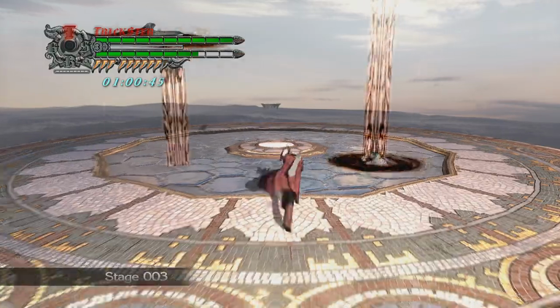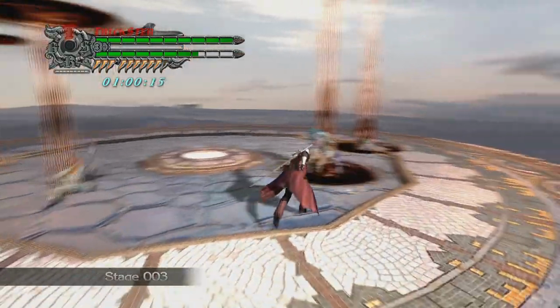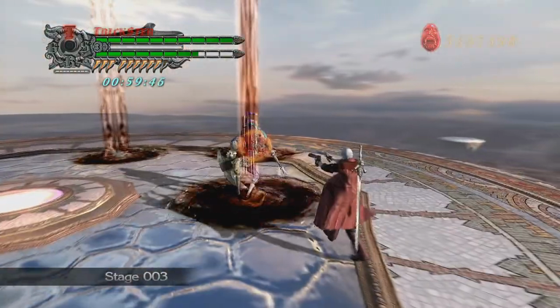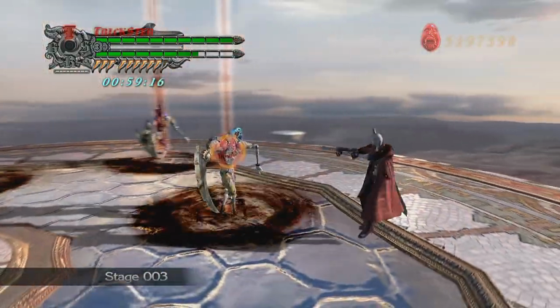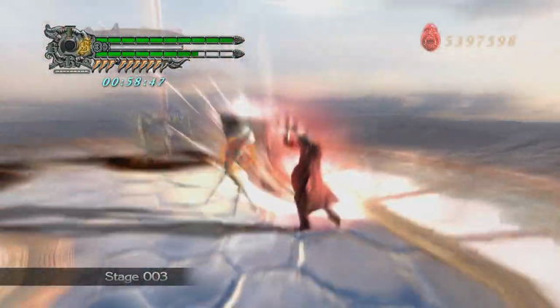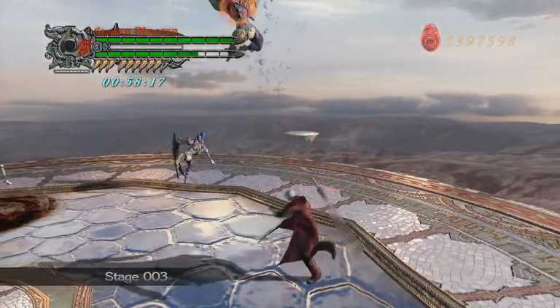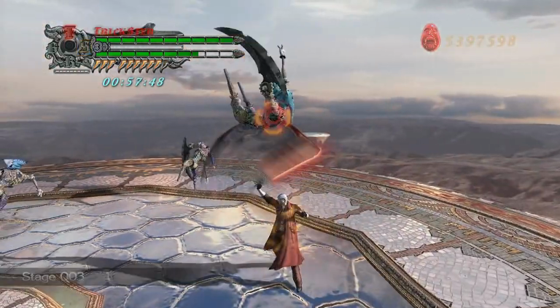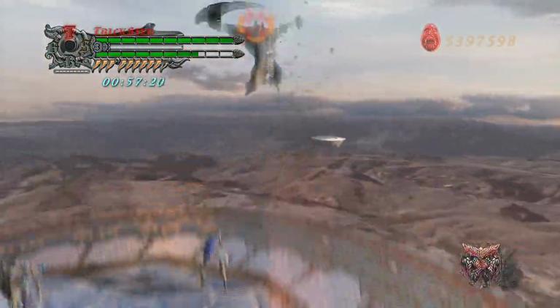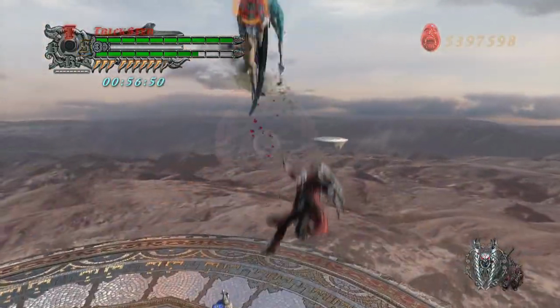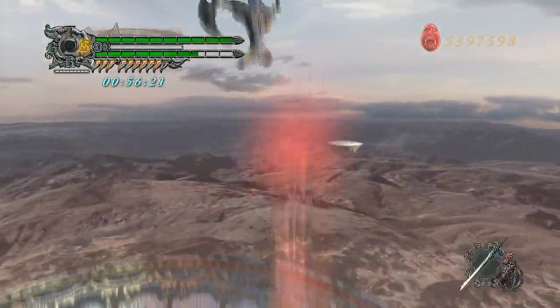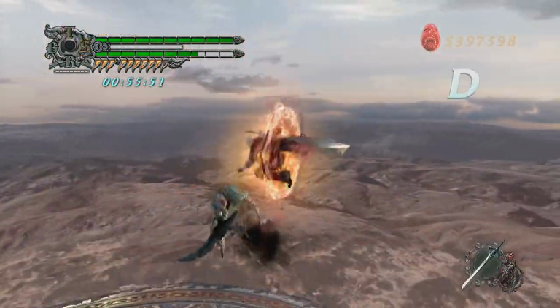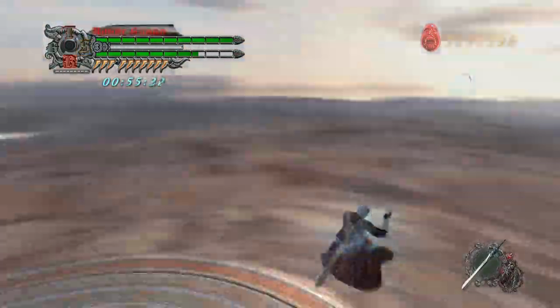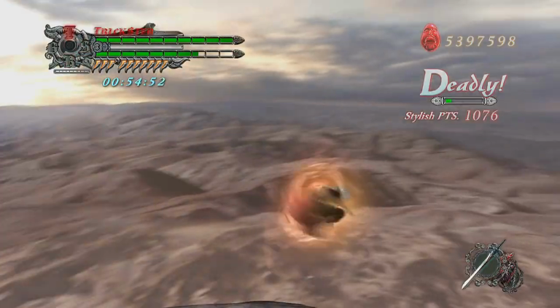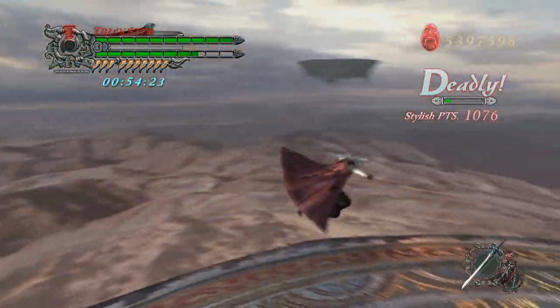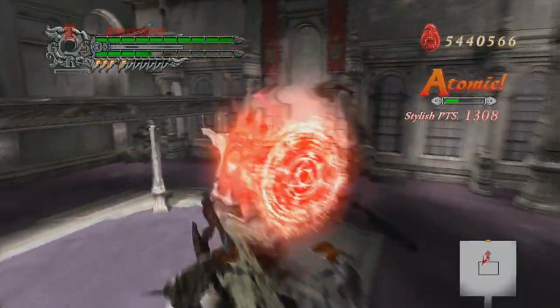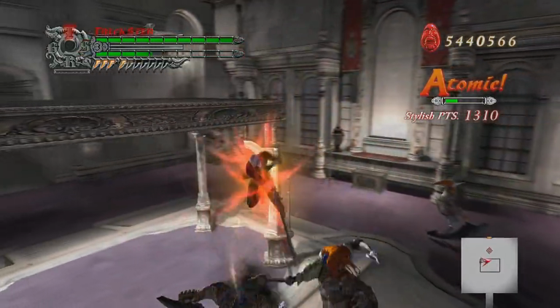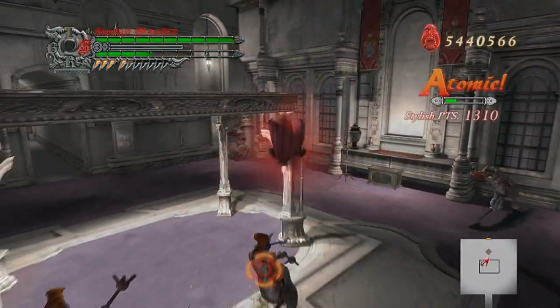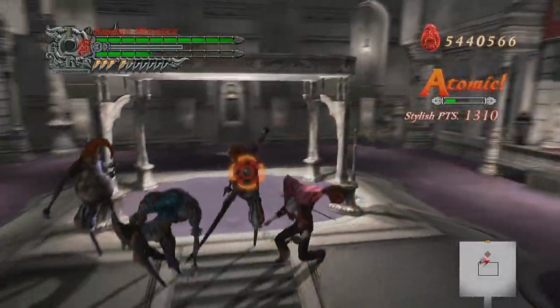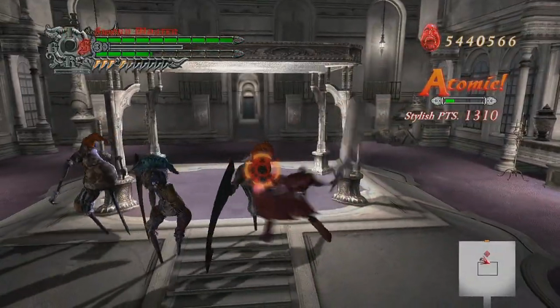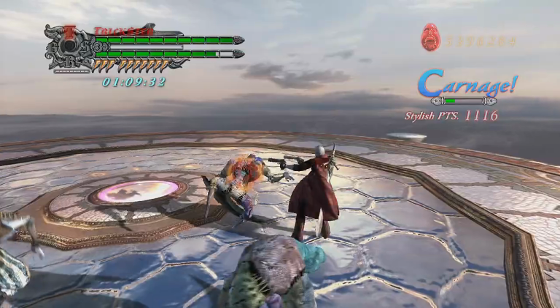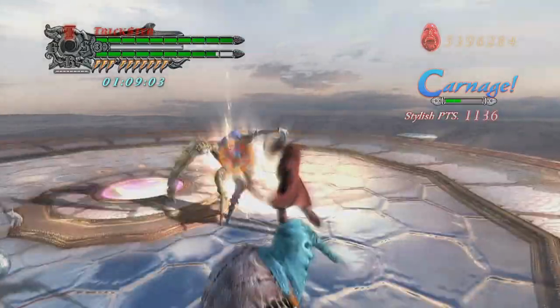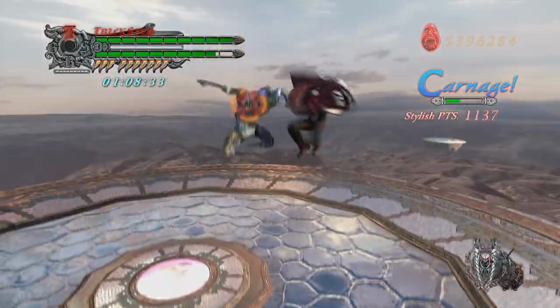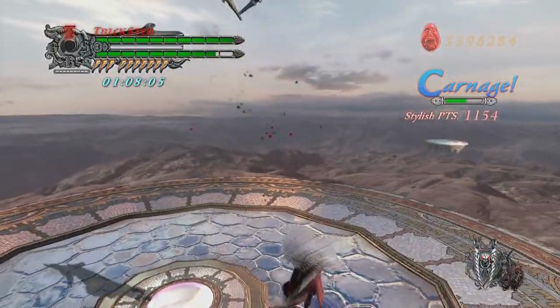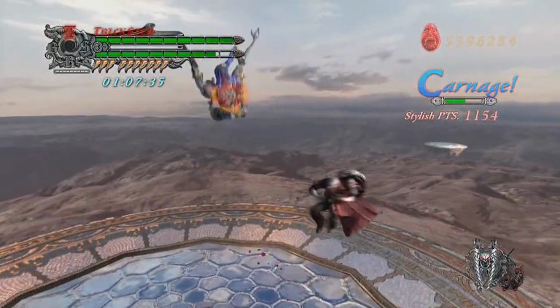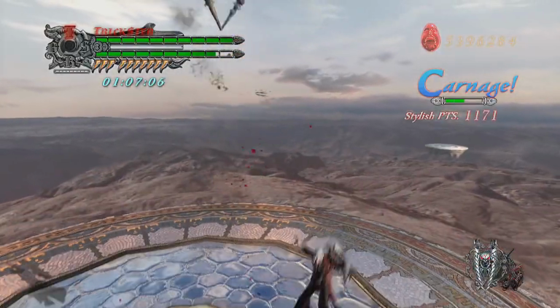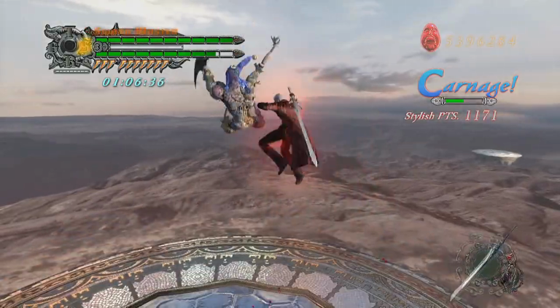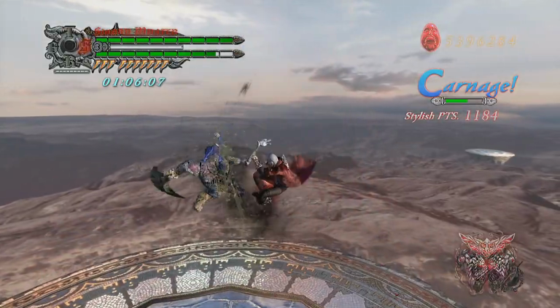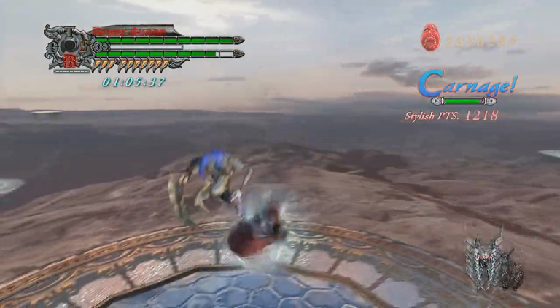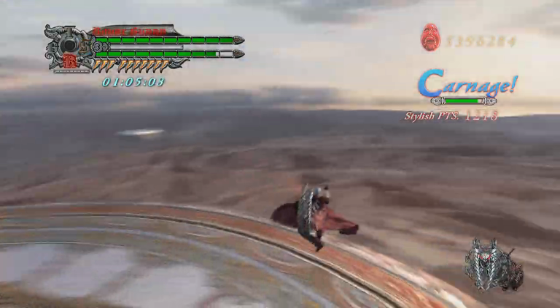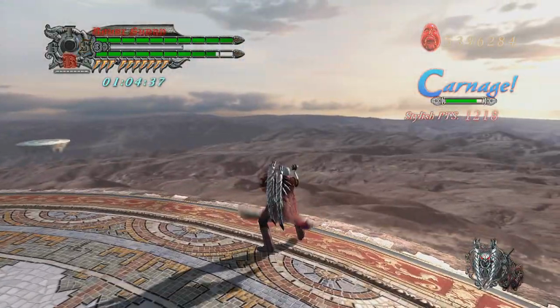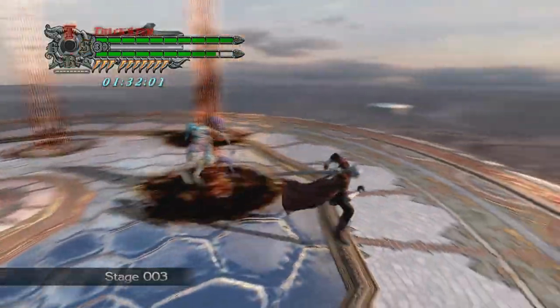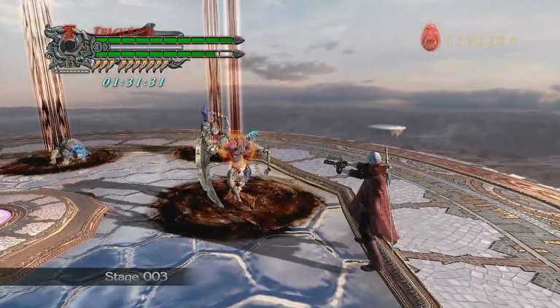Hey, what's up guys, Frozen is here and this is a Guard Flying tutorial for DMC4. There are two types of Guard Flying: via Galgamesh and via Skystar.